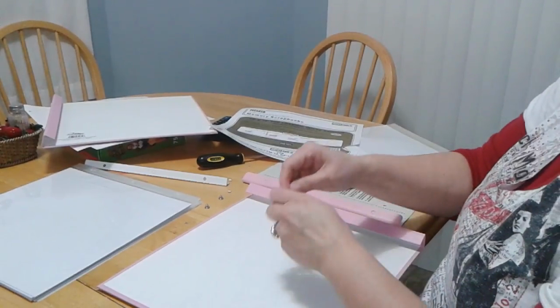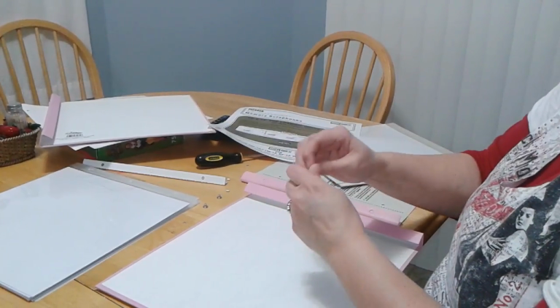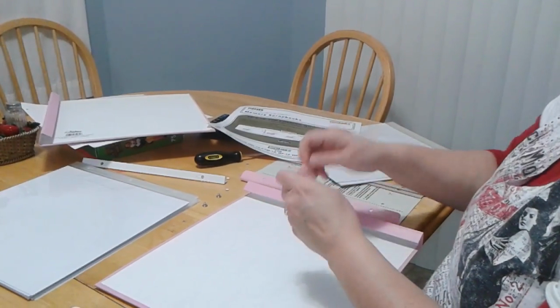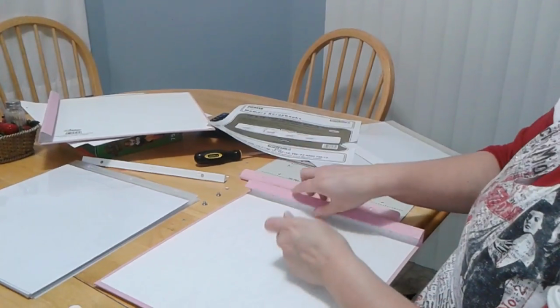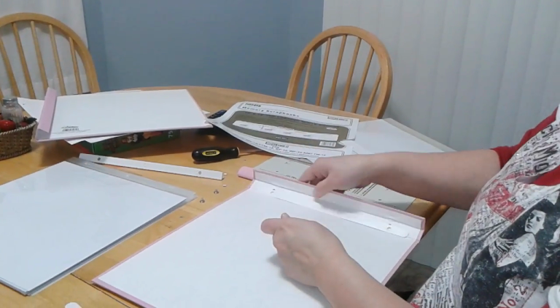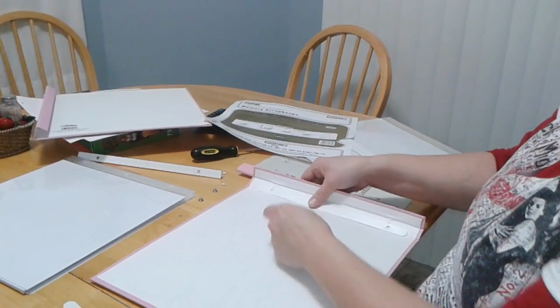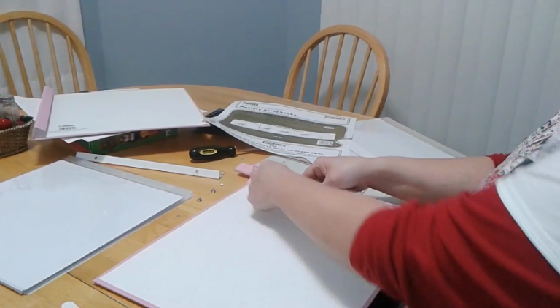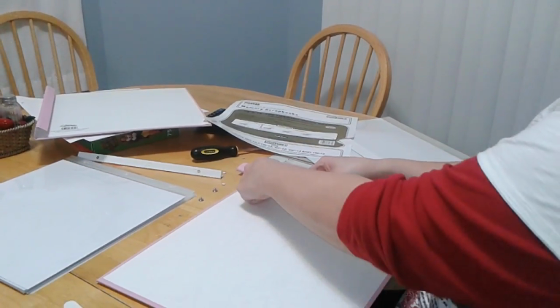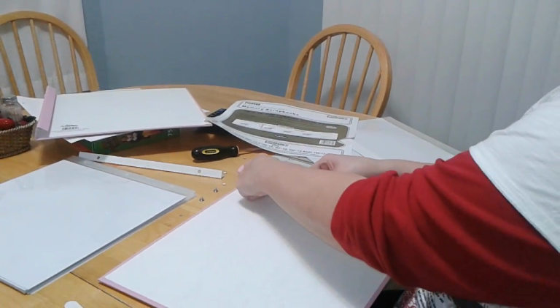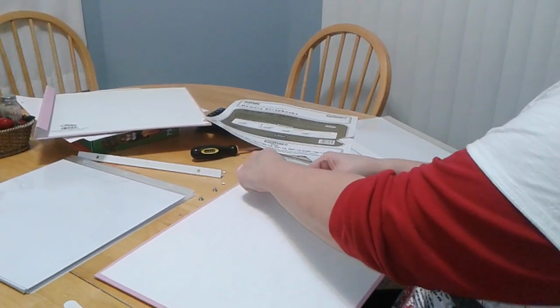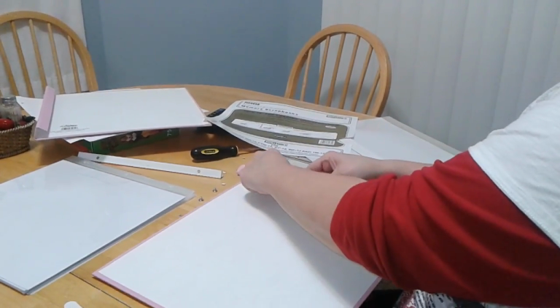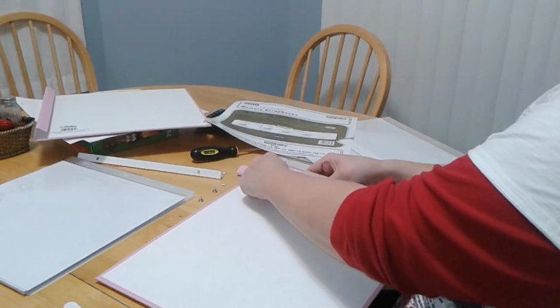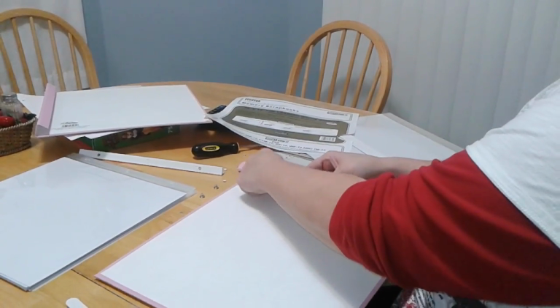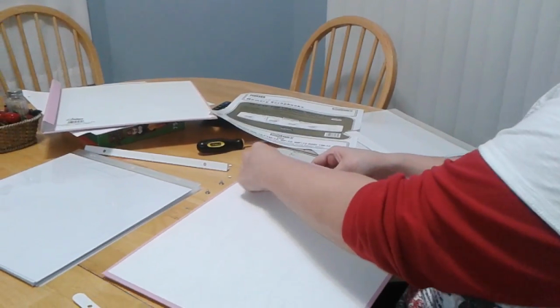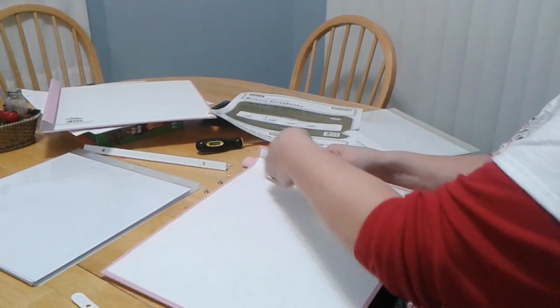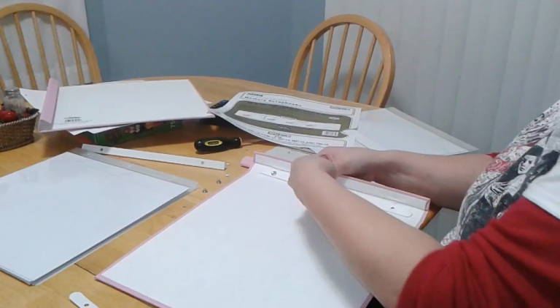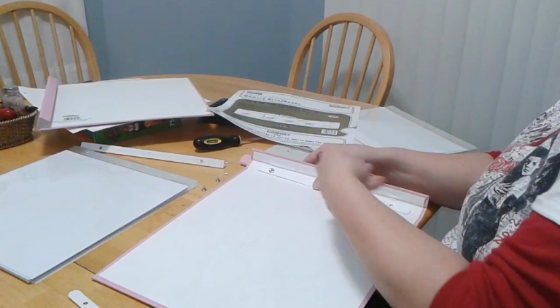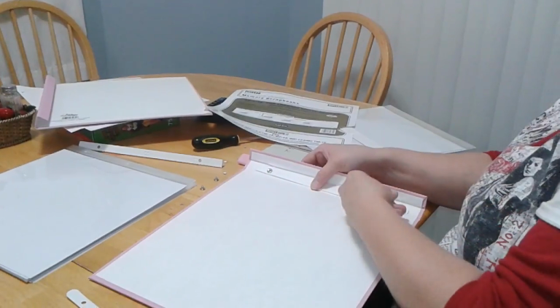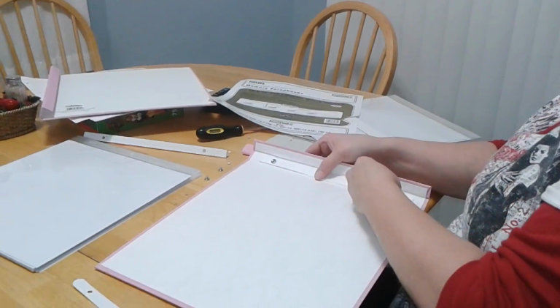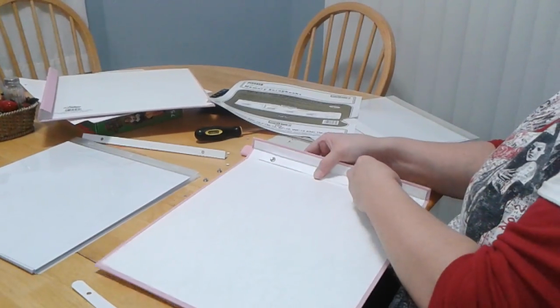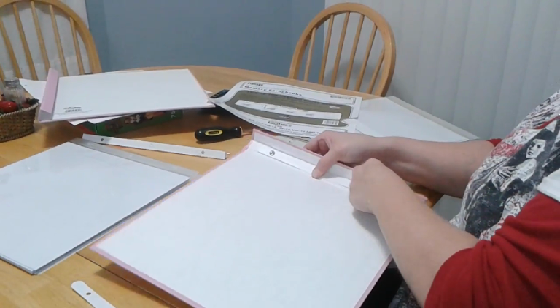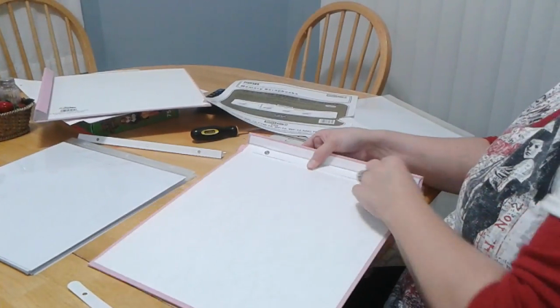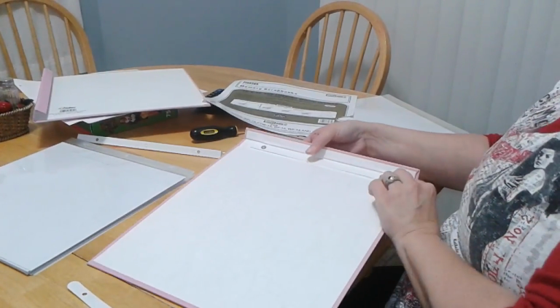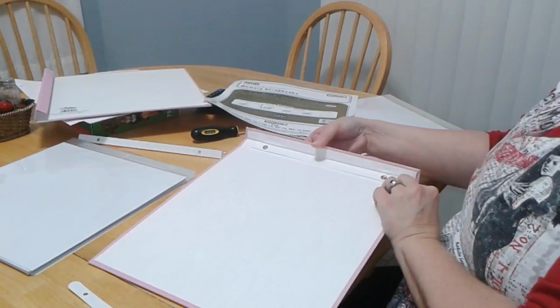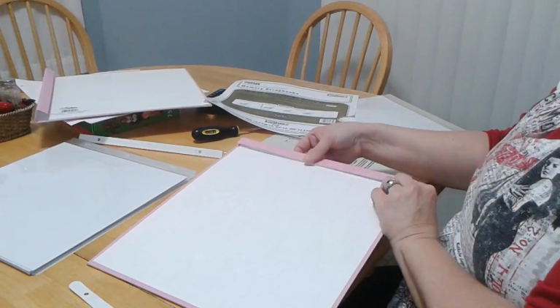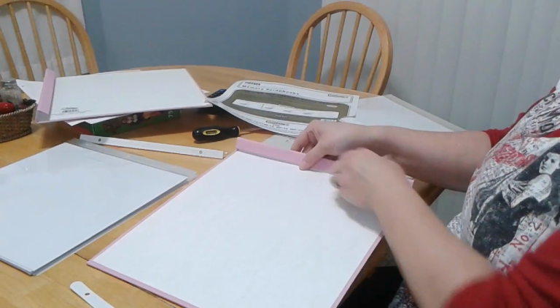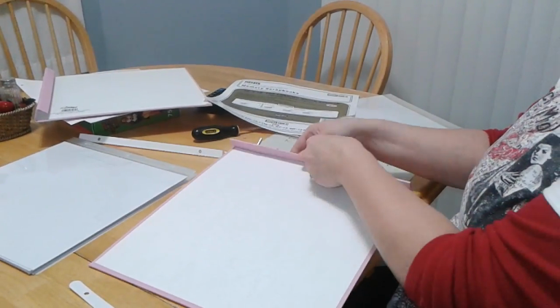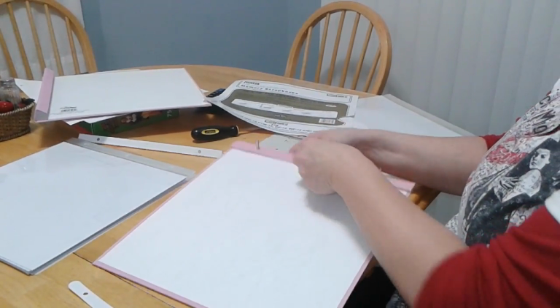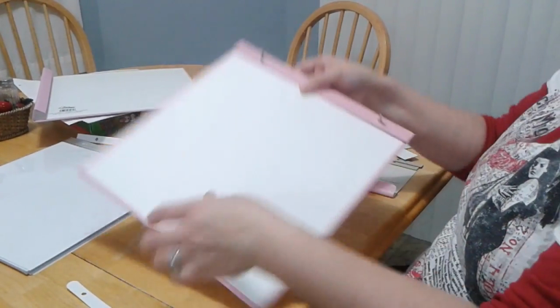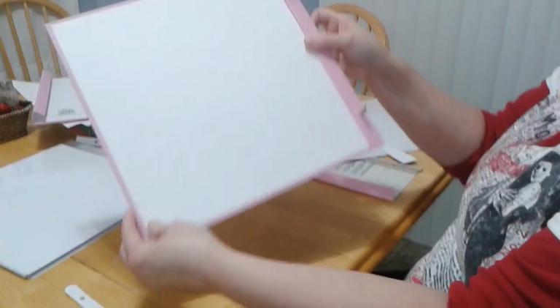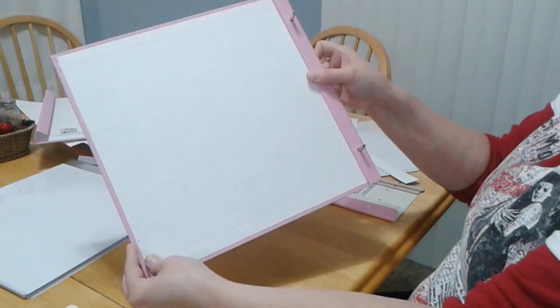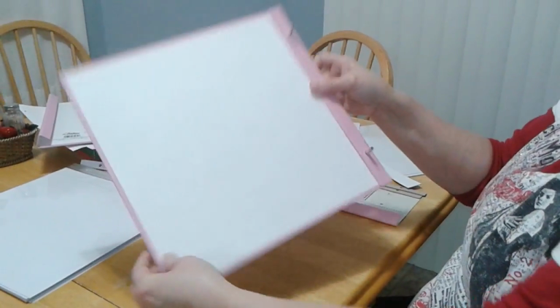Screw them in. Then you'll put your posts in like this, and then fold the cover over so it looks like this.